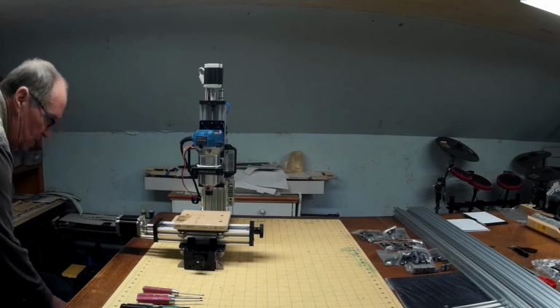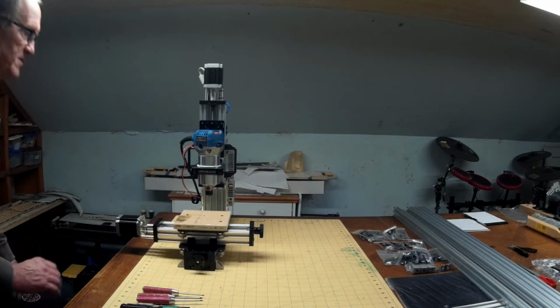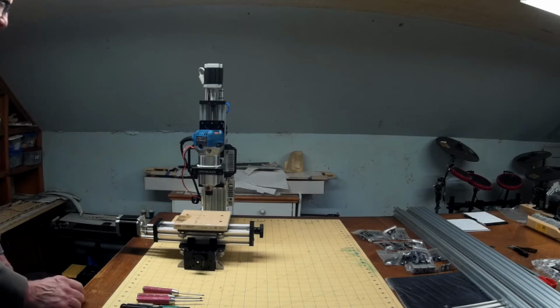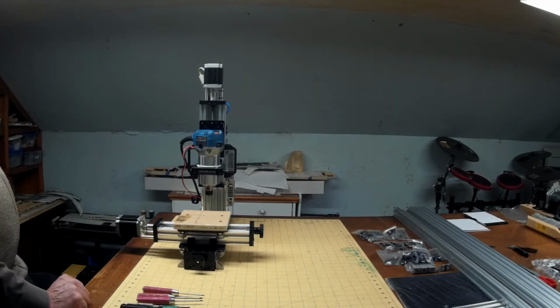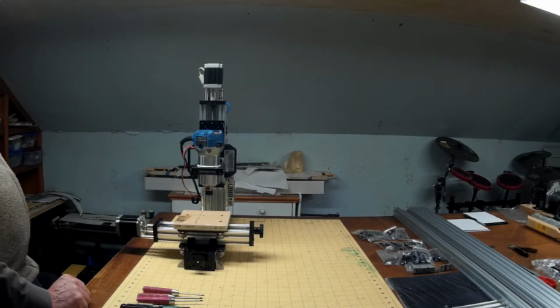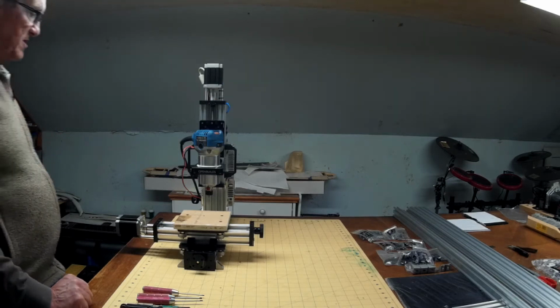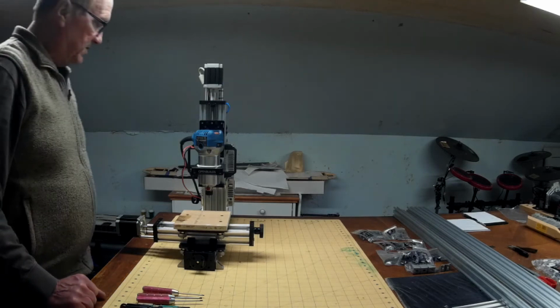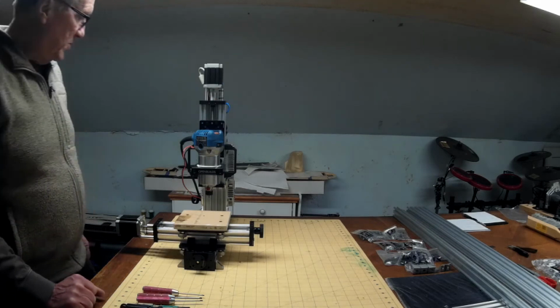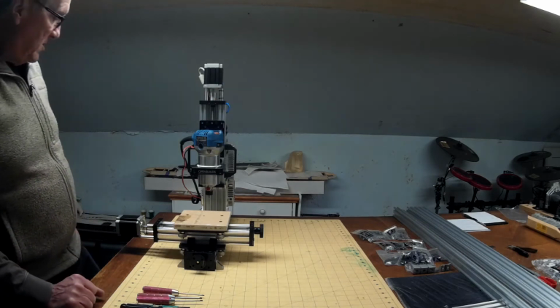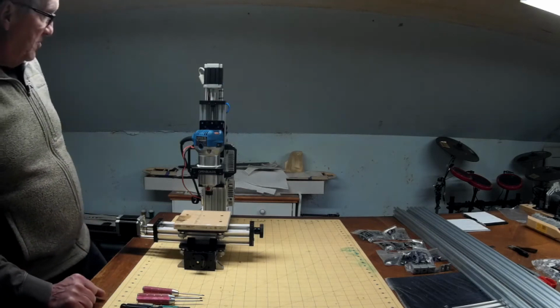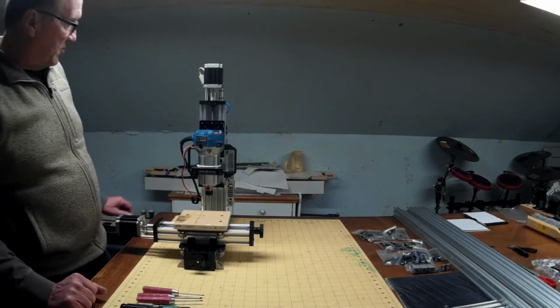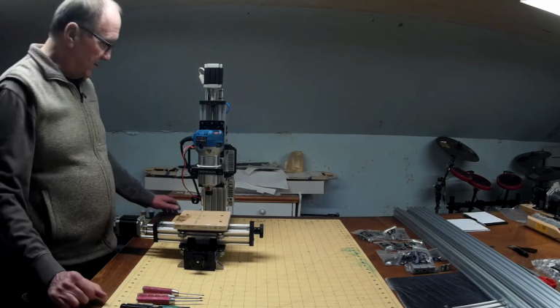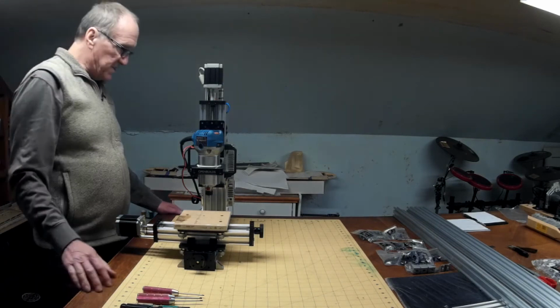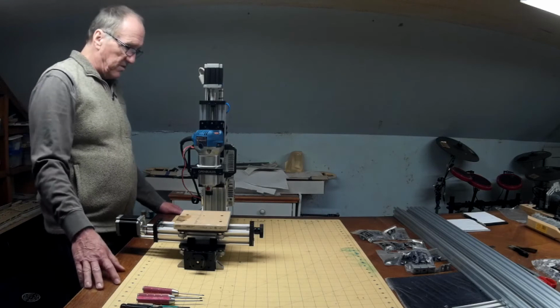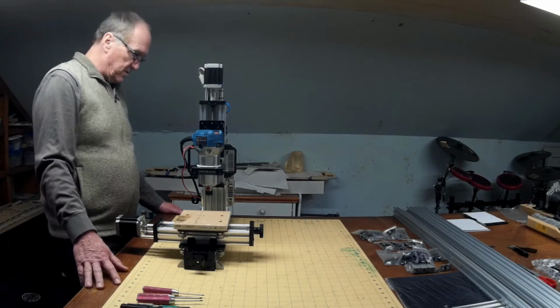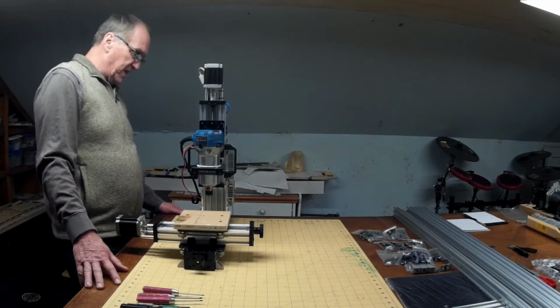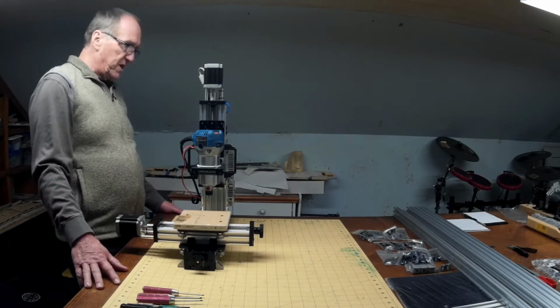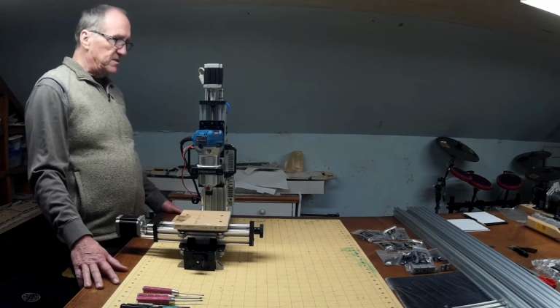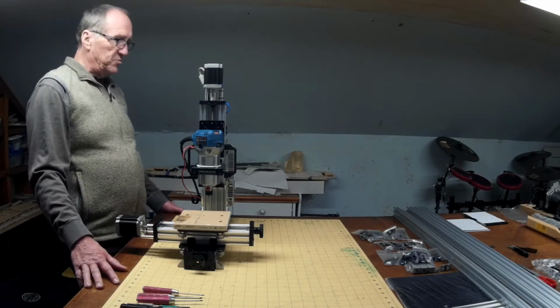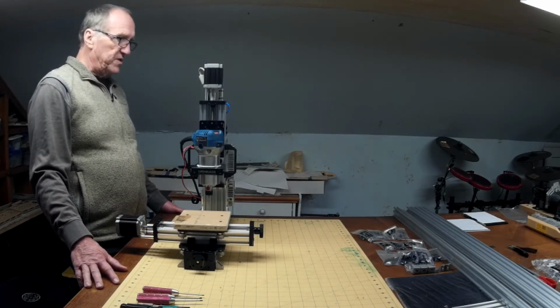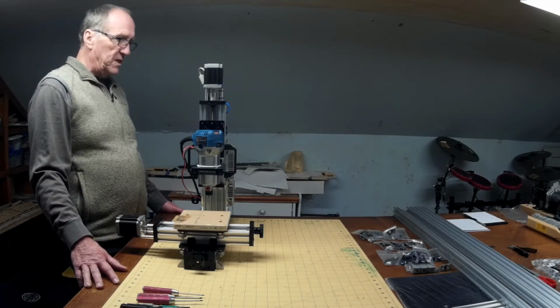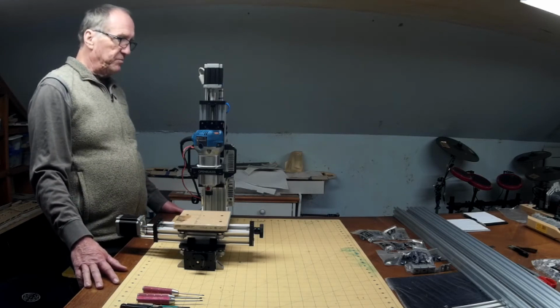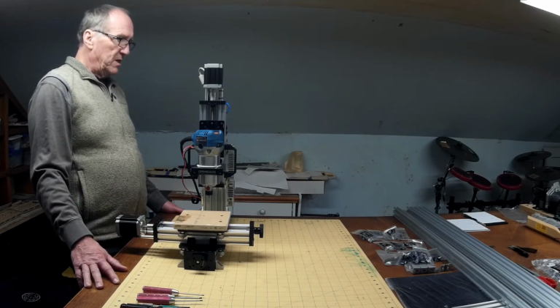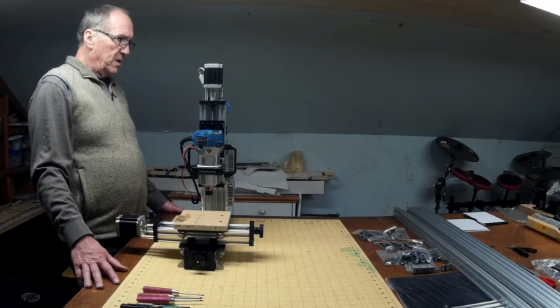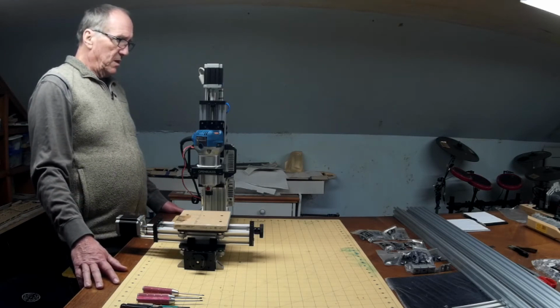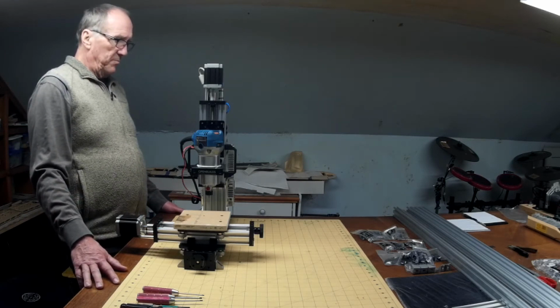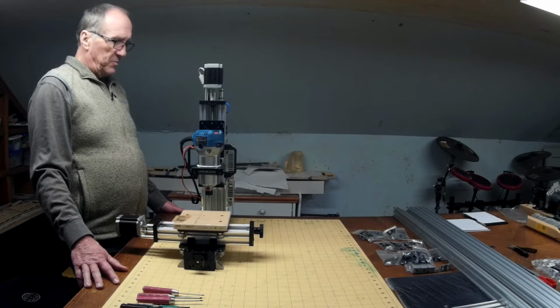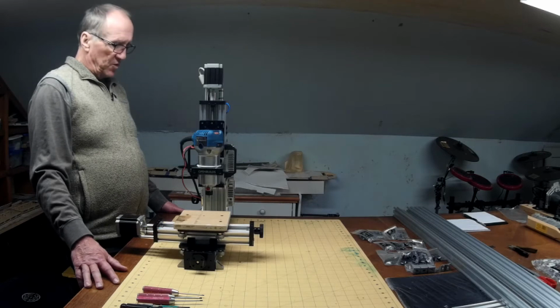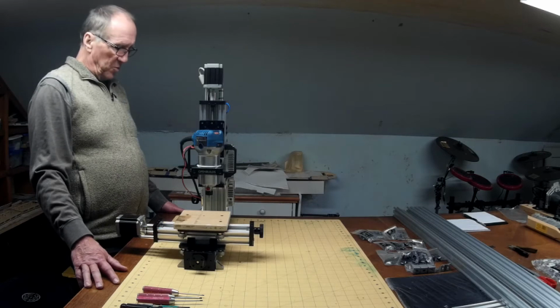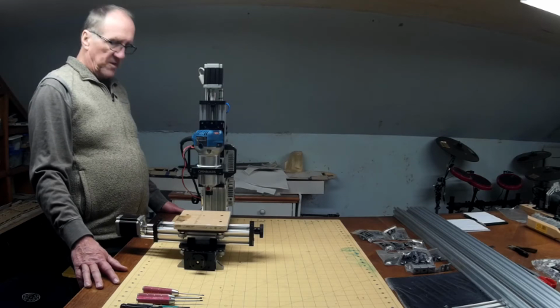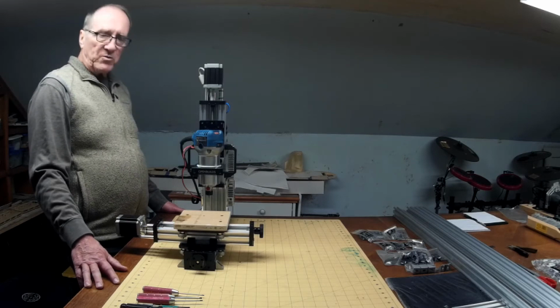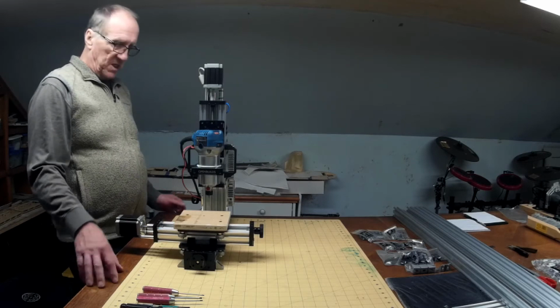The first step is going to be to remove the router, disconnect all the electronics, and remove the controller board and the power supply.